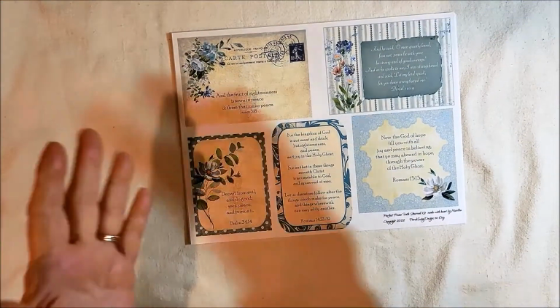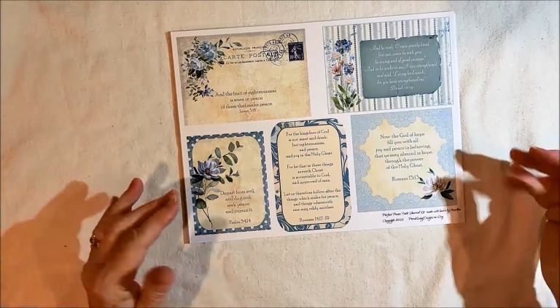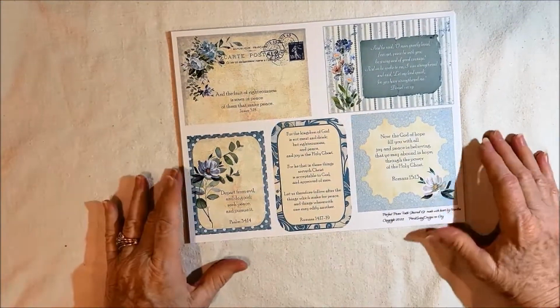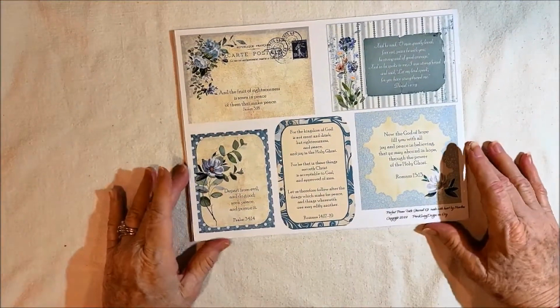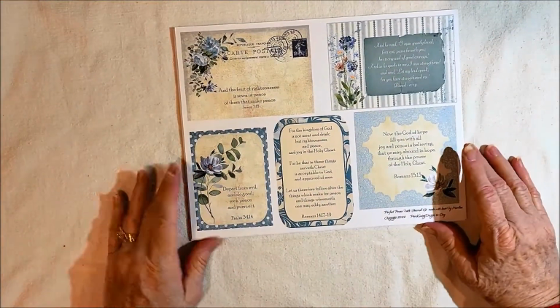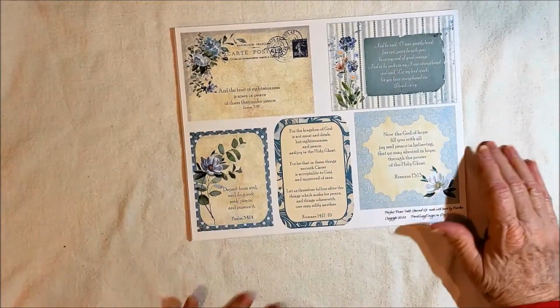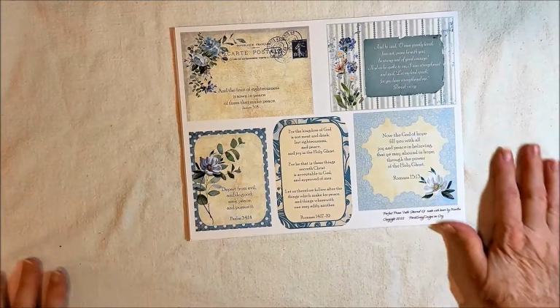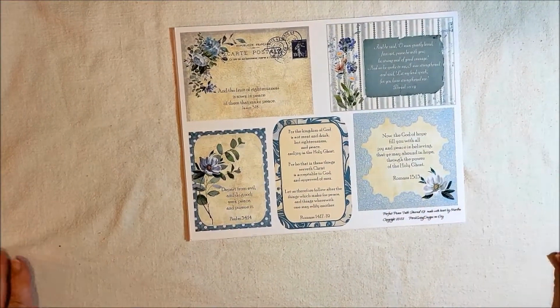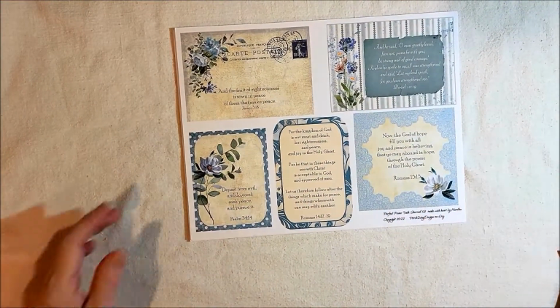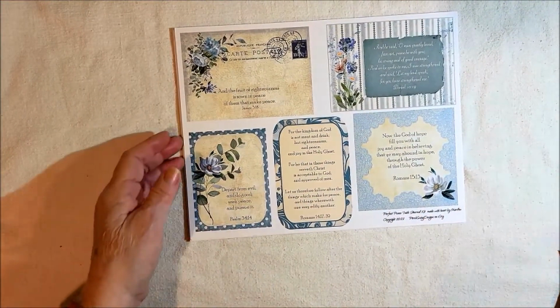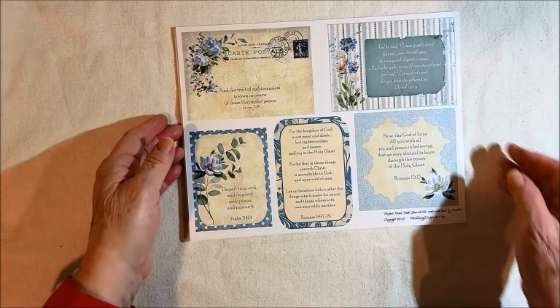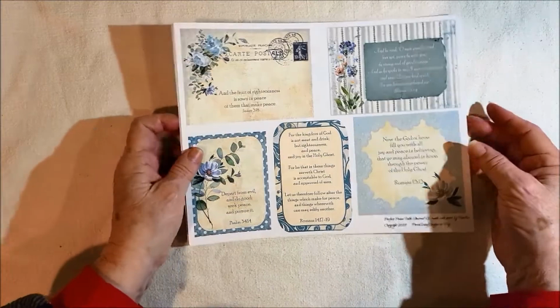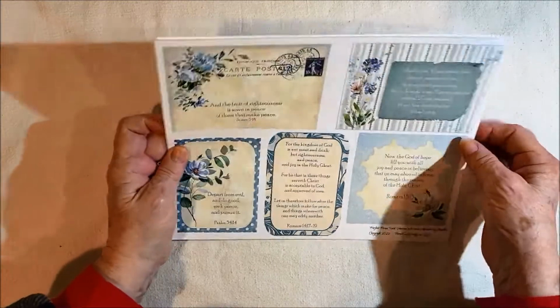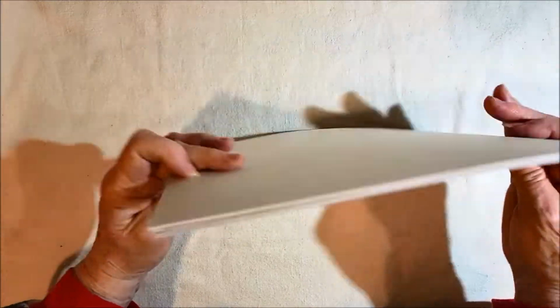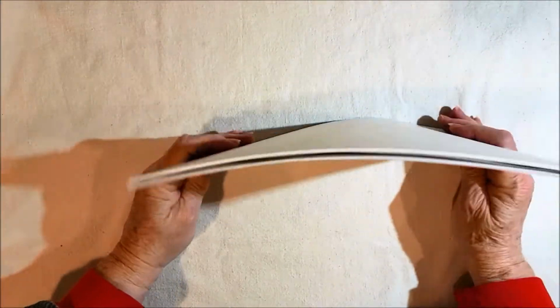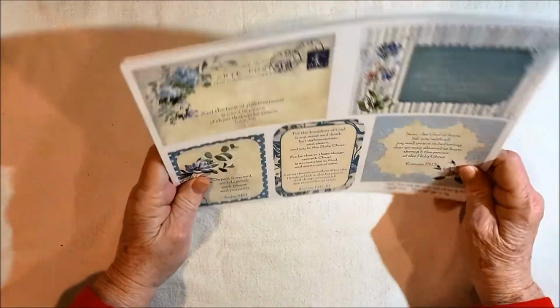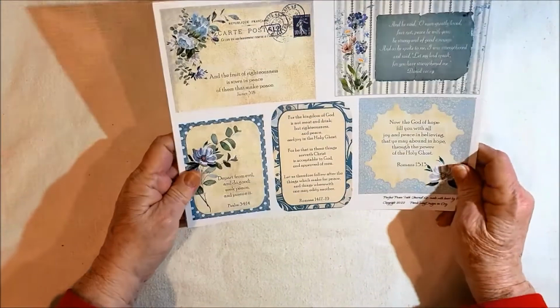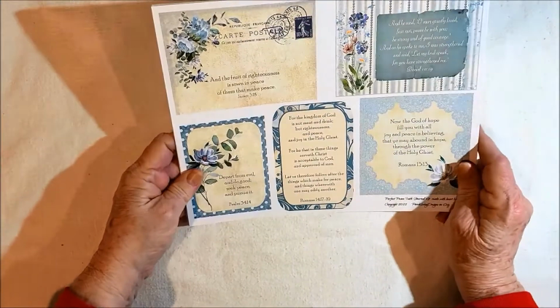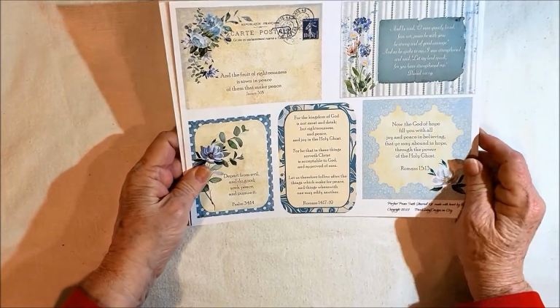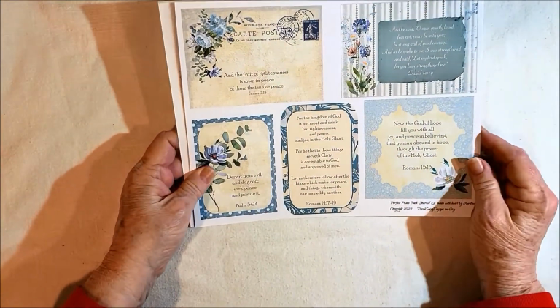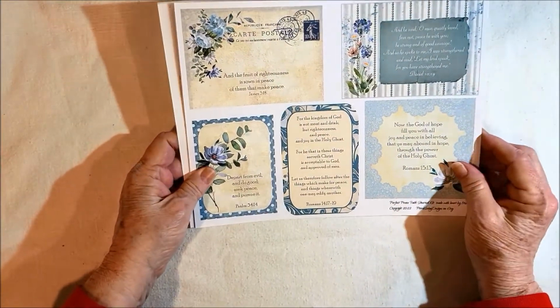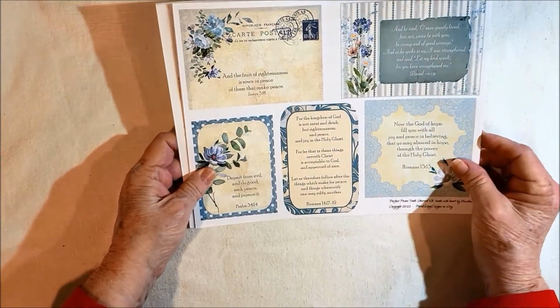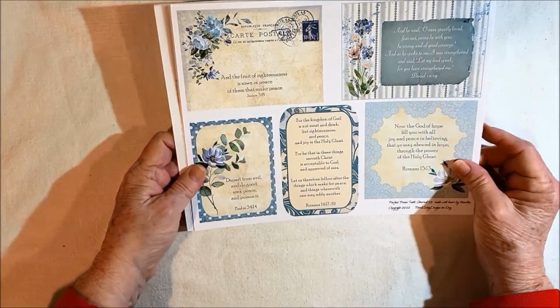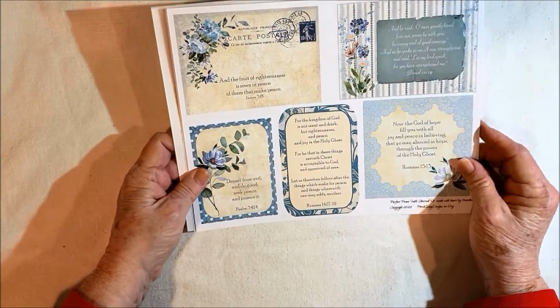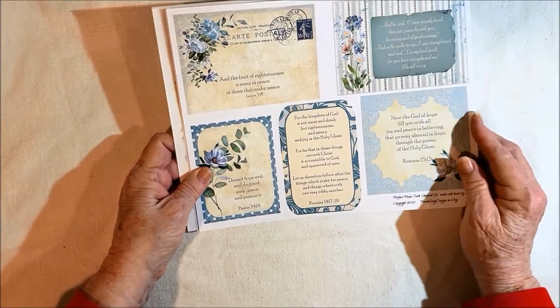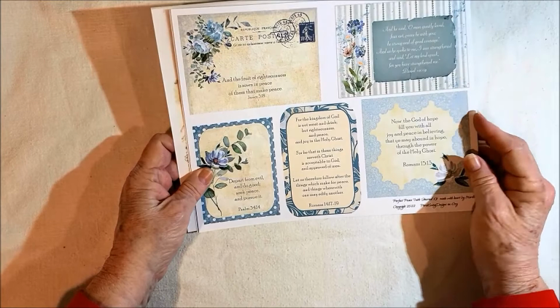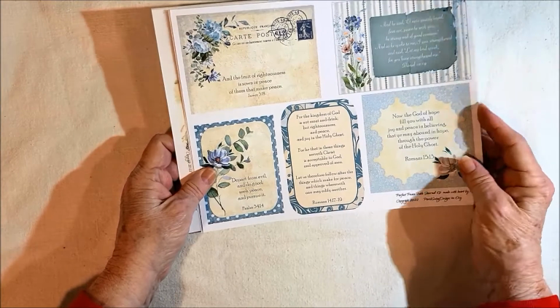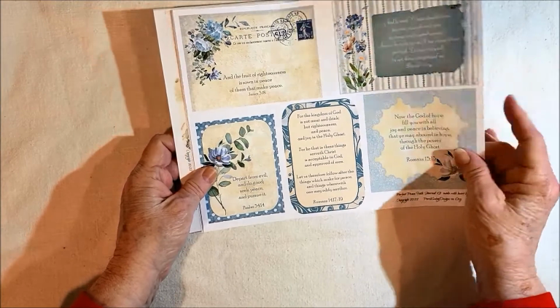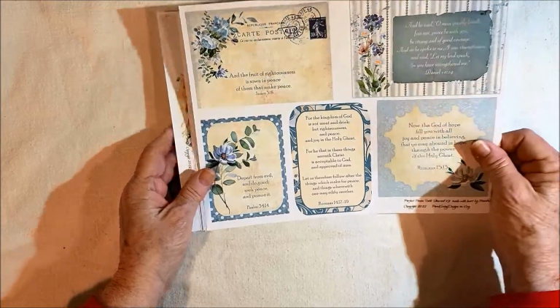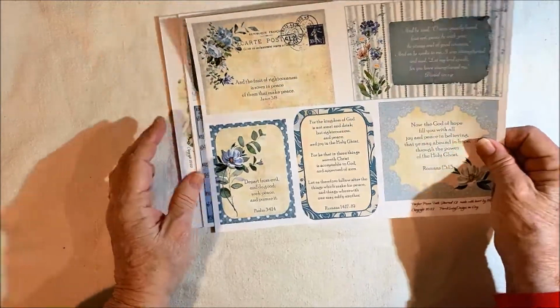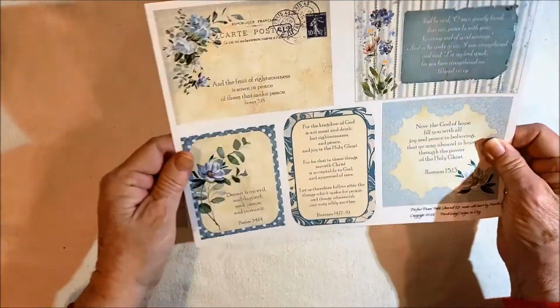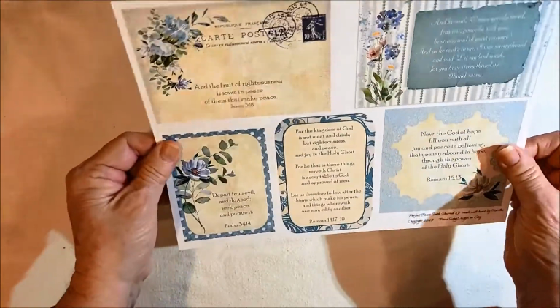Hello, Mary Lou here and I have a new journal kit to share with you. This one's called Perfect Peace and it's a Faith Journal Kit. Let me show it to you without further ado.